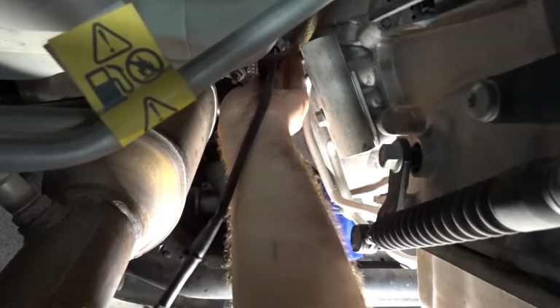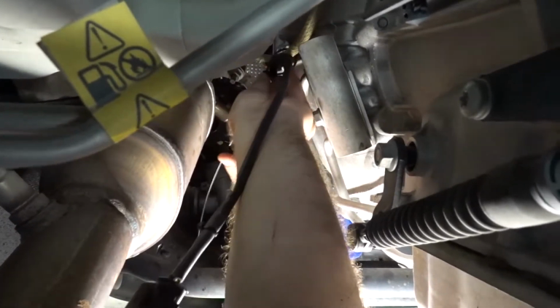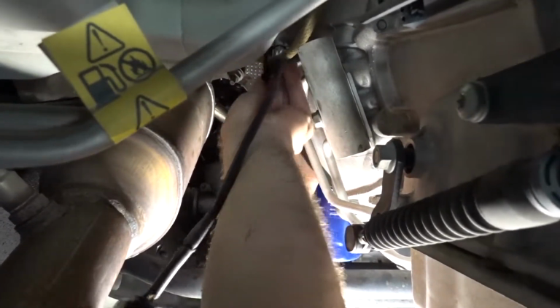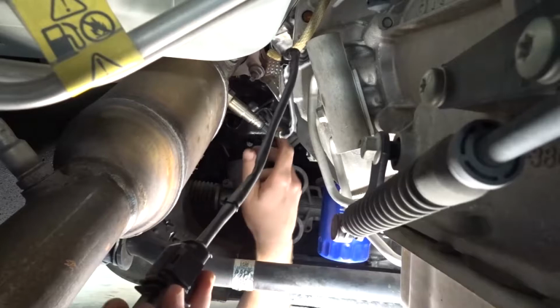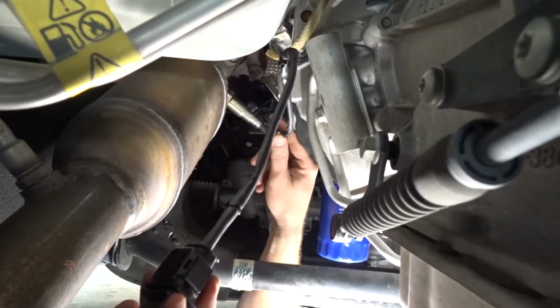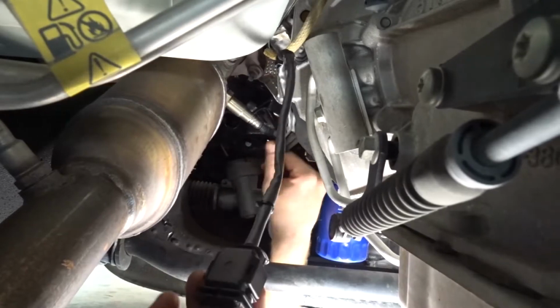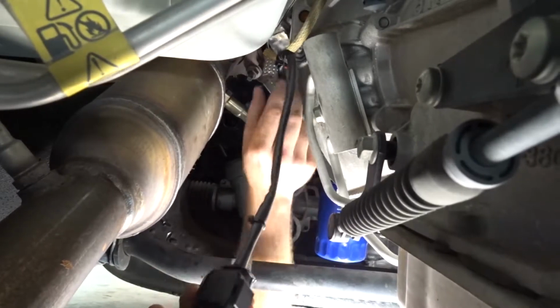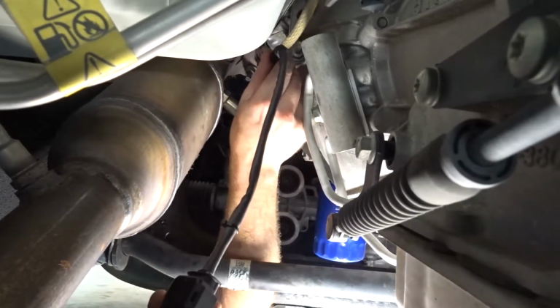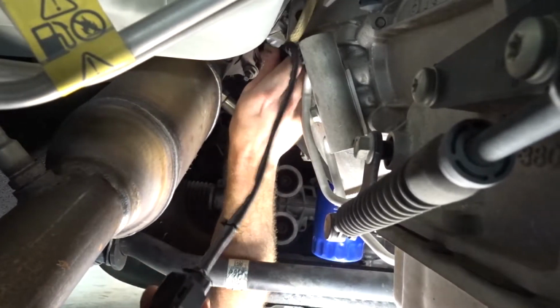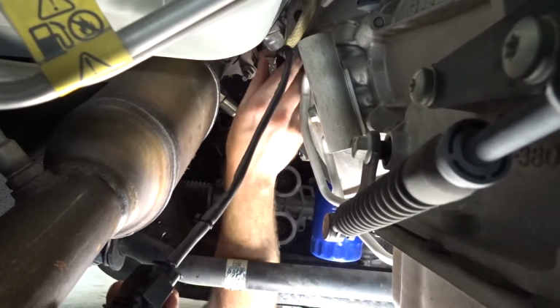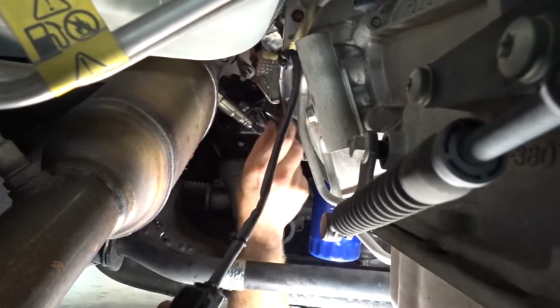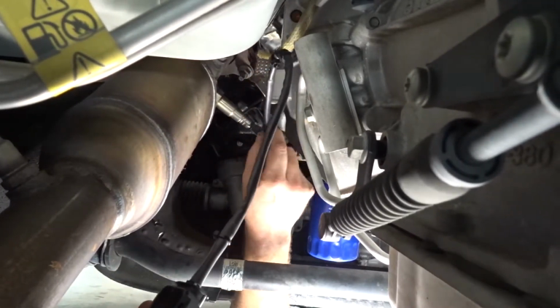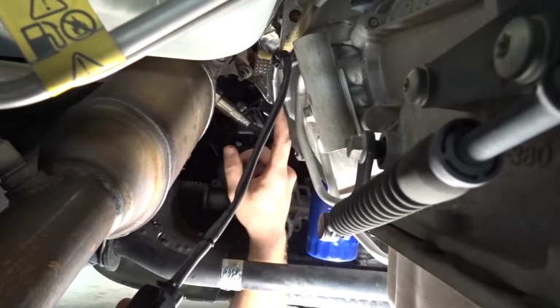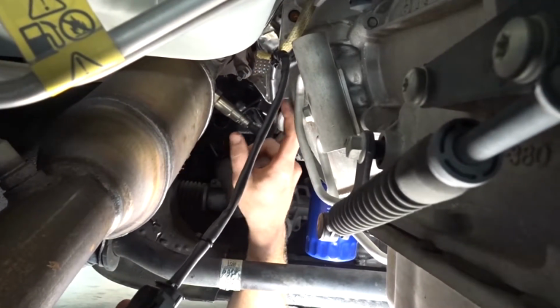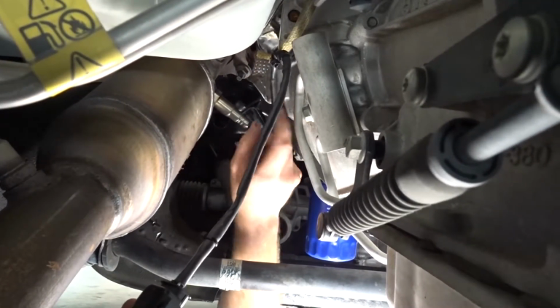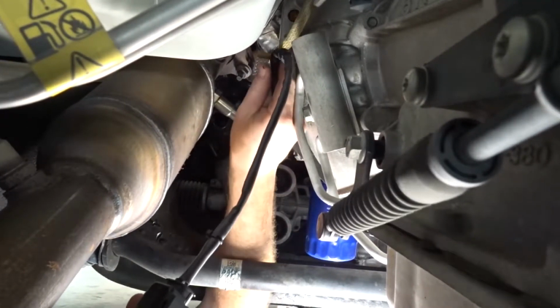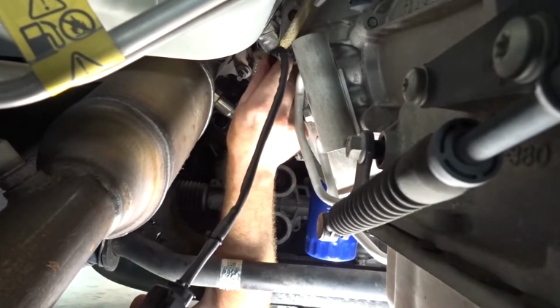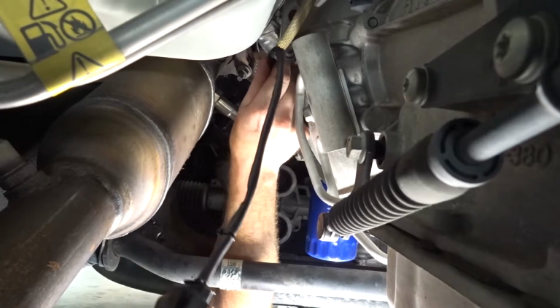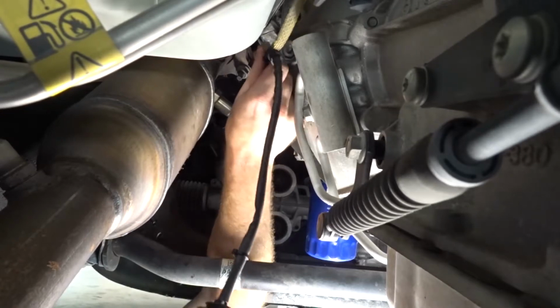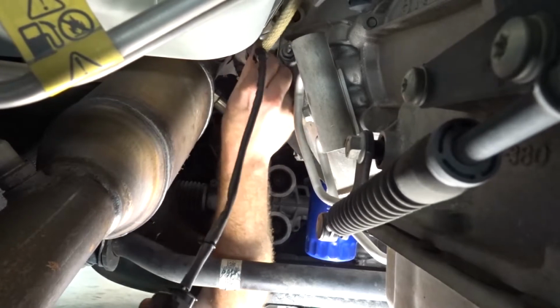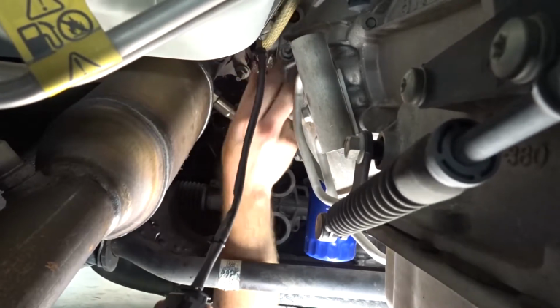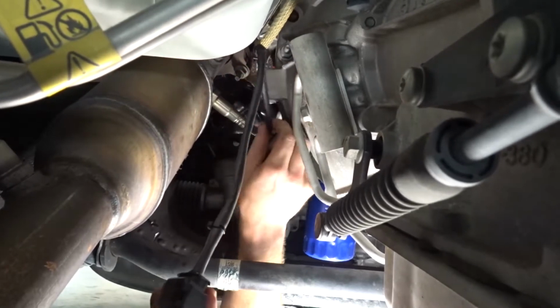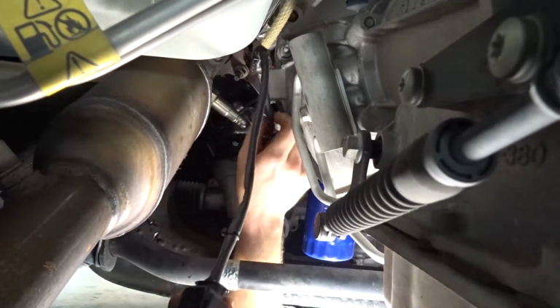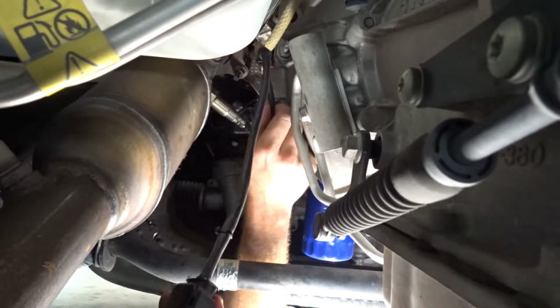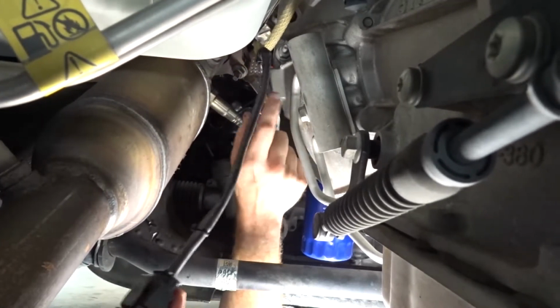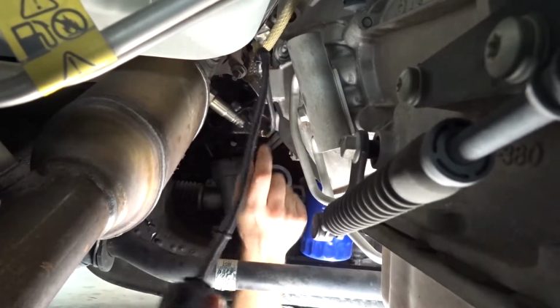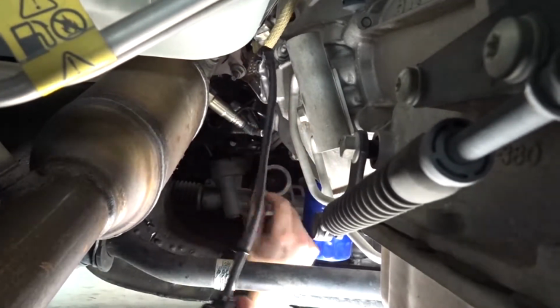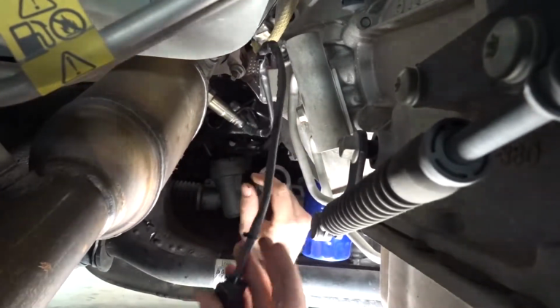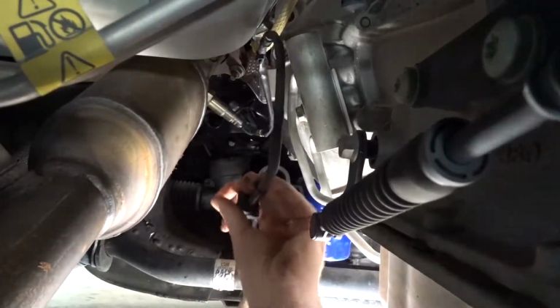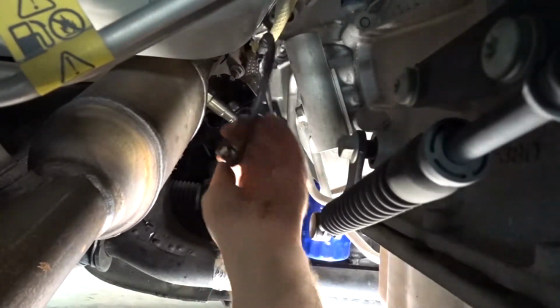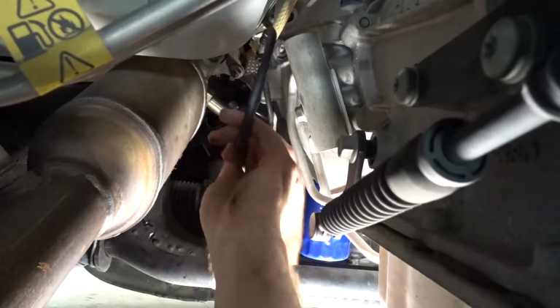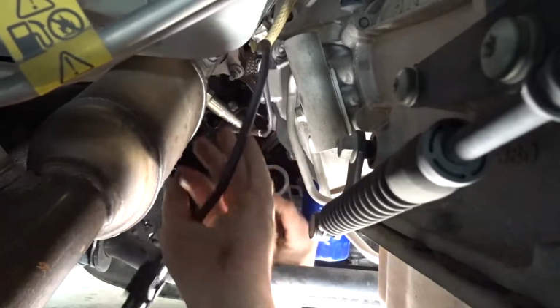We're keeping it zip tied so it stays away from the catalytic converter, which is right here, because you don't want to melt it. Also, you want to keep it away from the transmission right here too, because that gets pretty warm. All right, now we're going to move on to putting it up top.